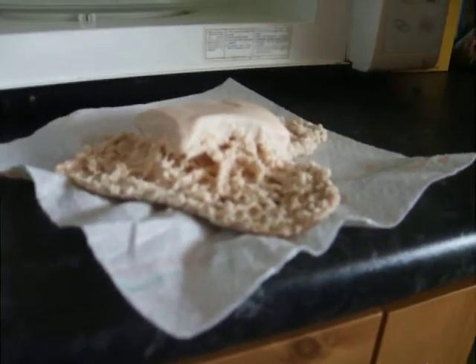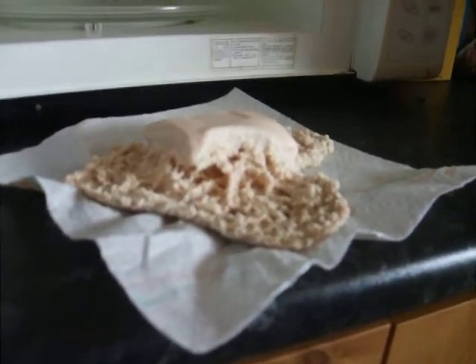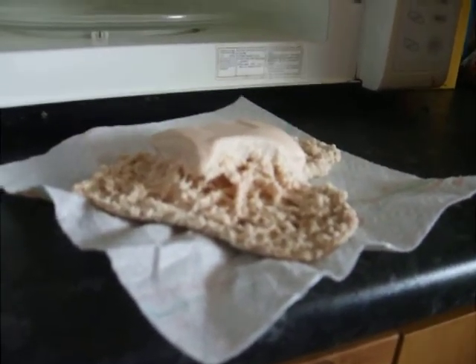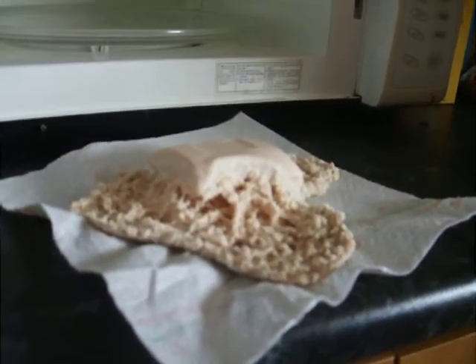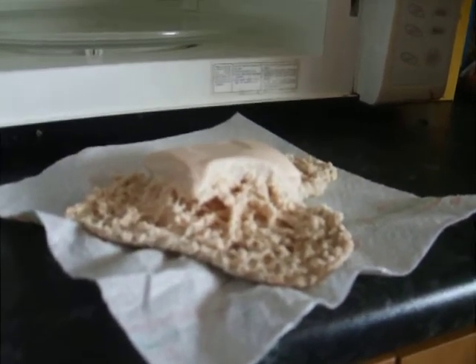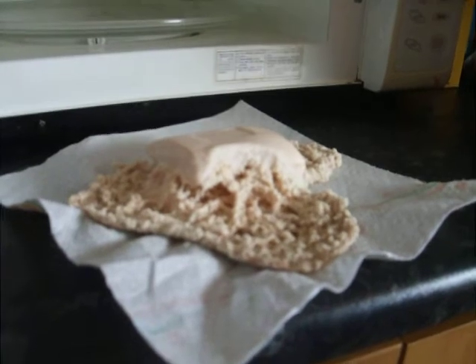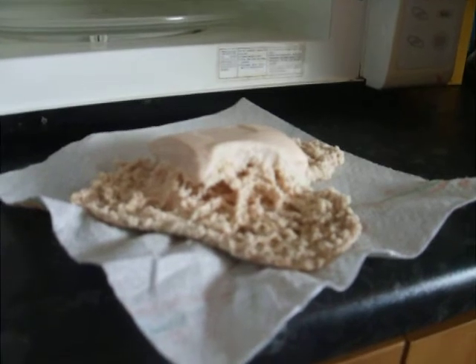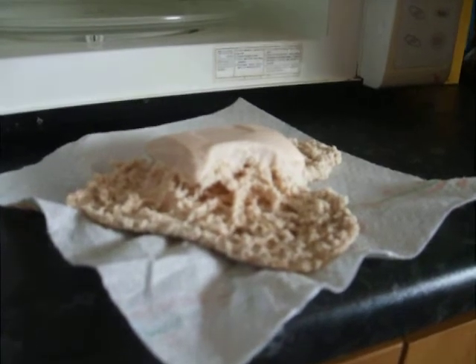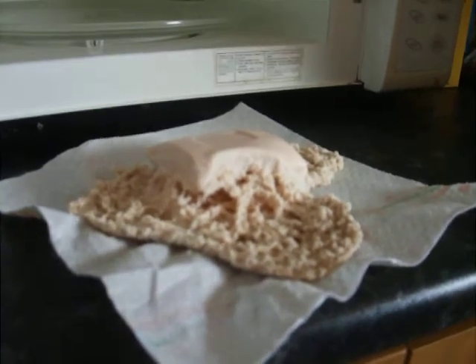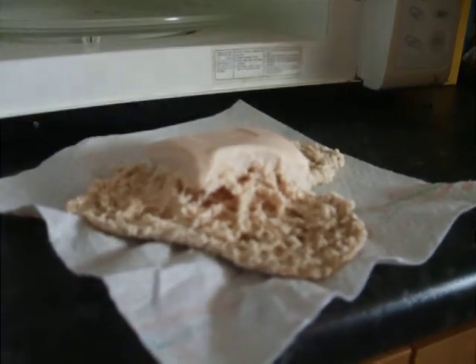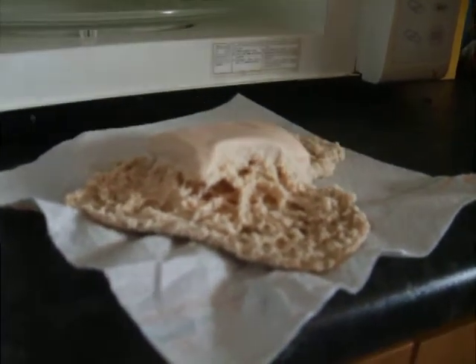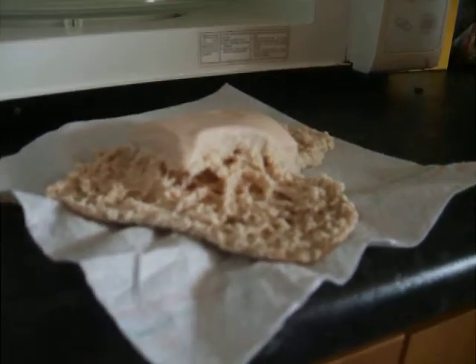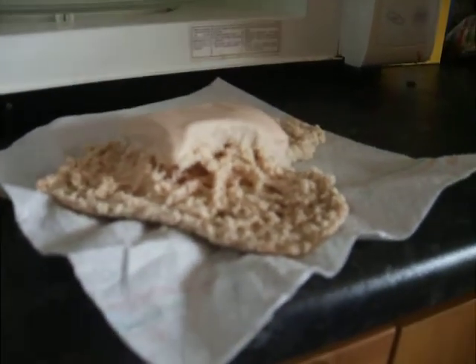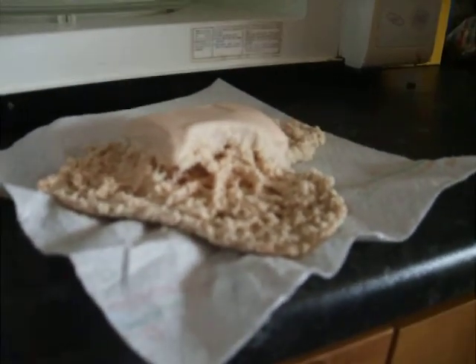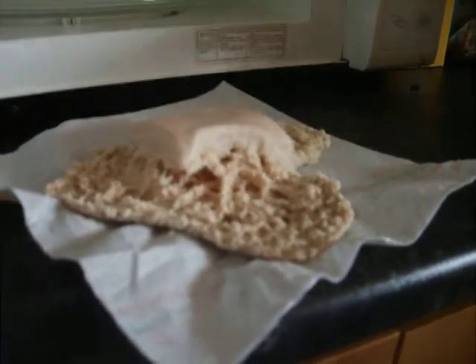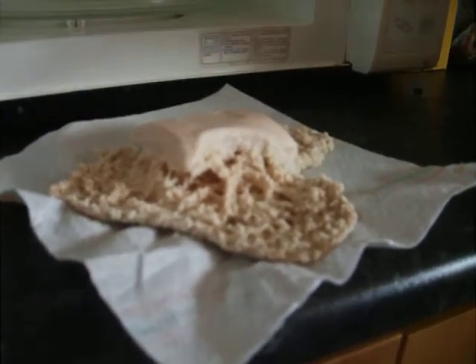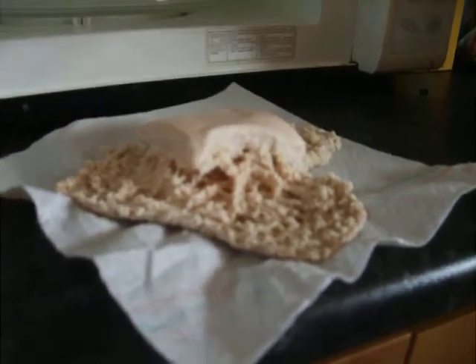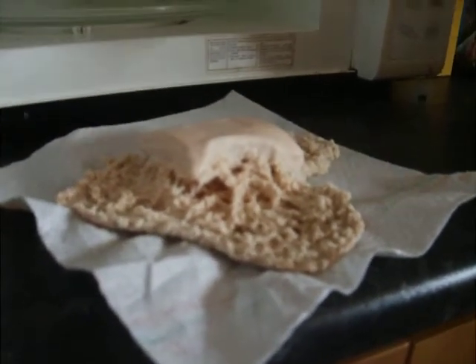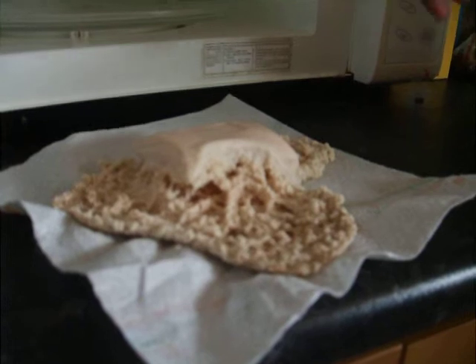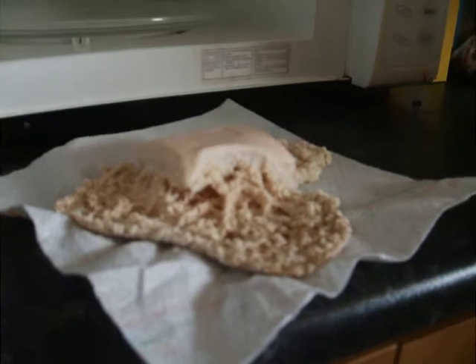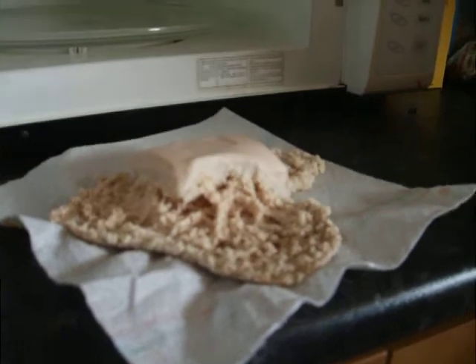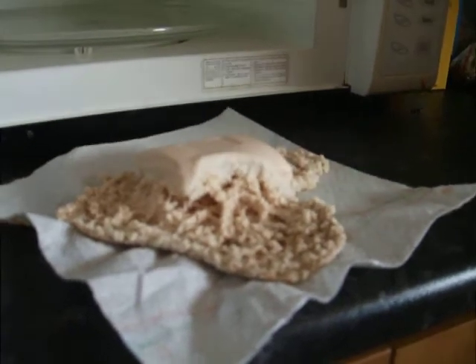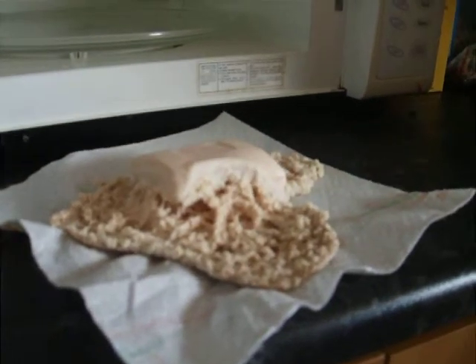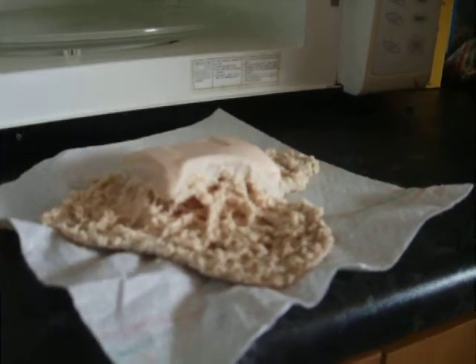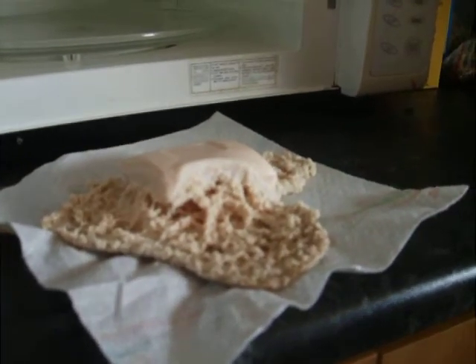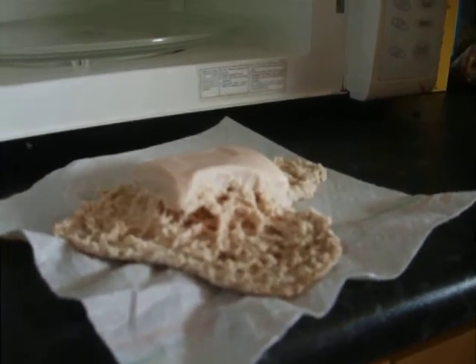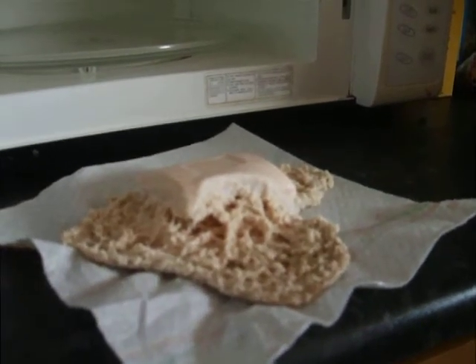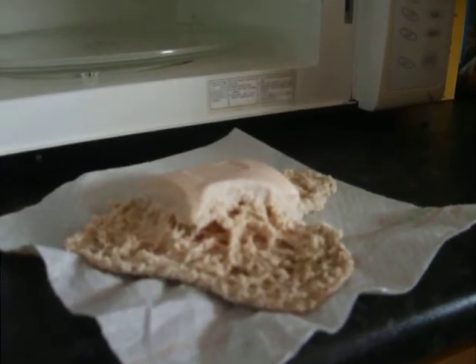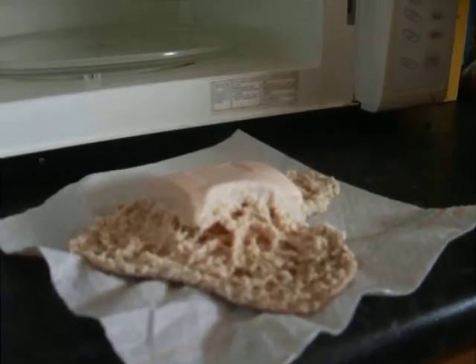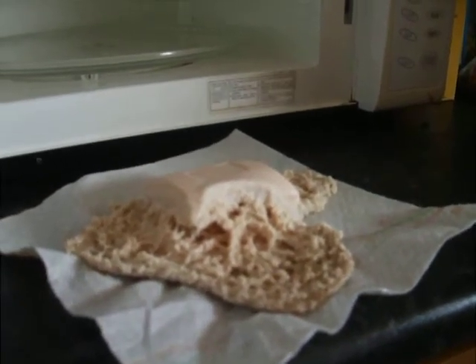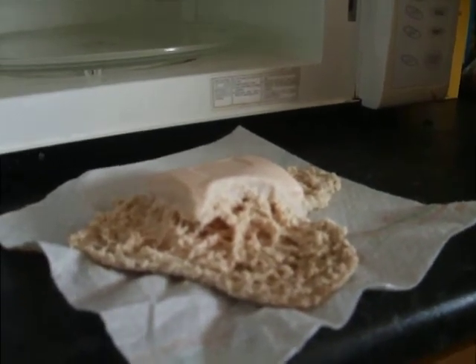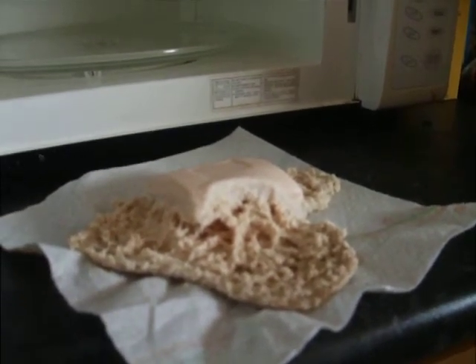So, if you're doing frothy soap in the microwave experiments, don't use Imperial Leather. You shouldn't use Imperial Leather. See you later. Bye.